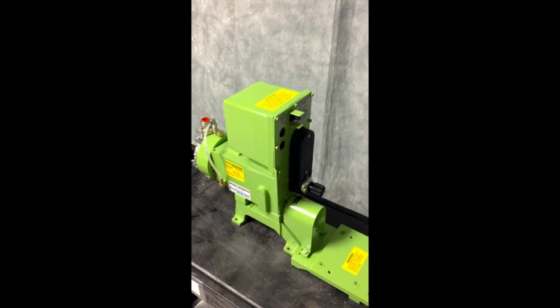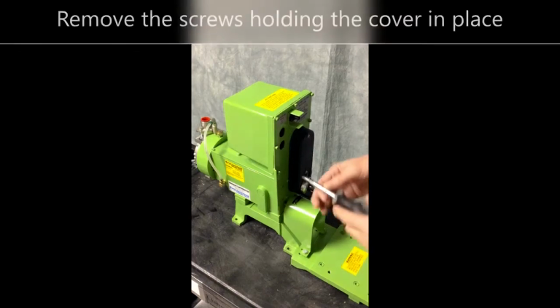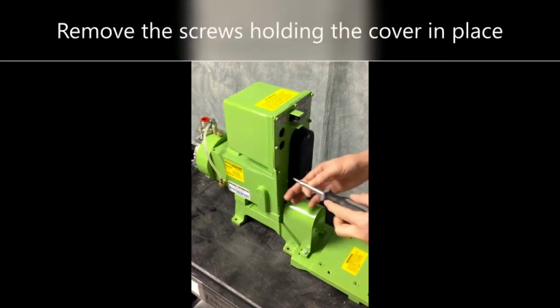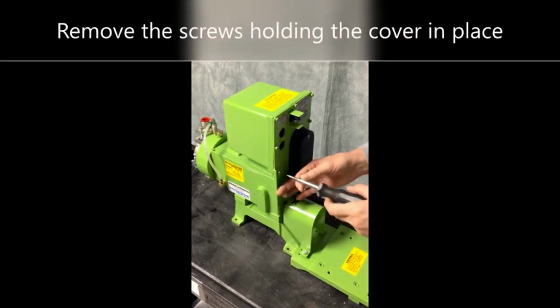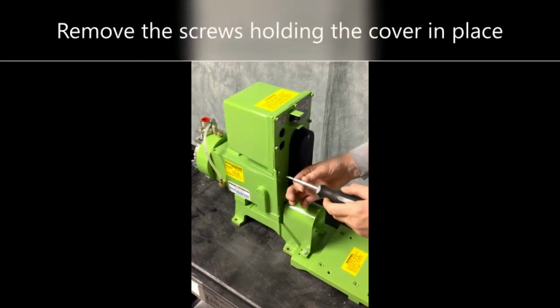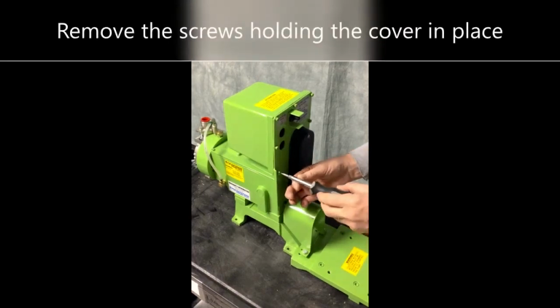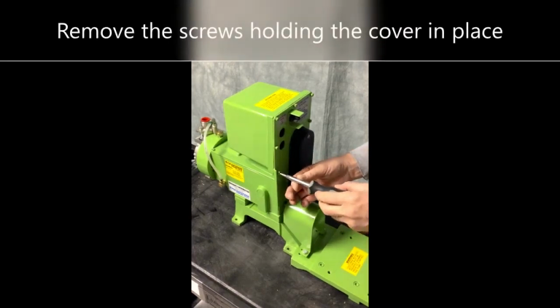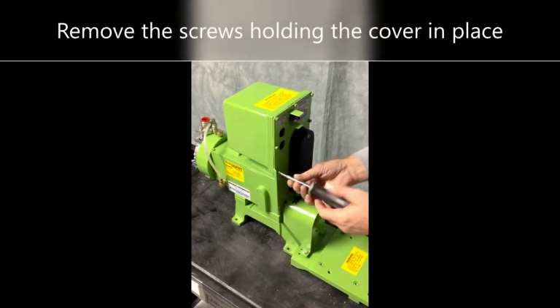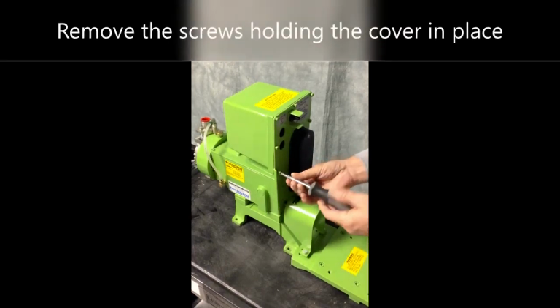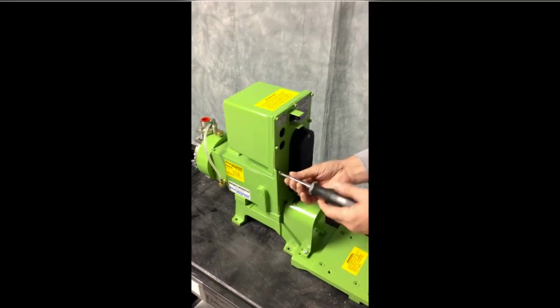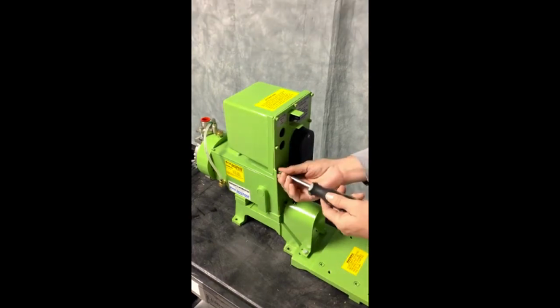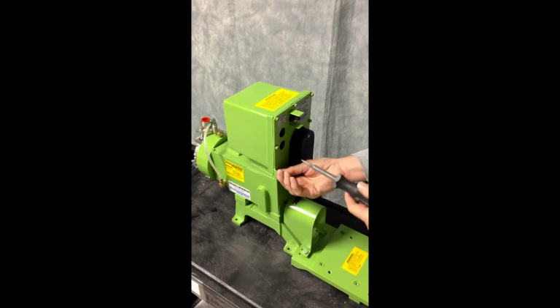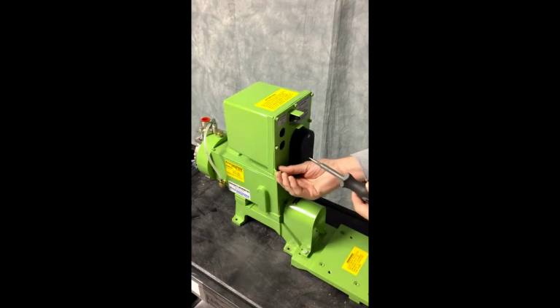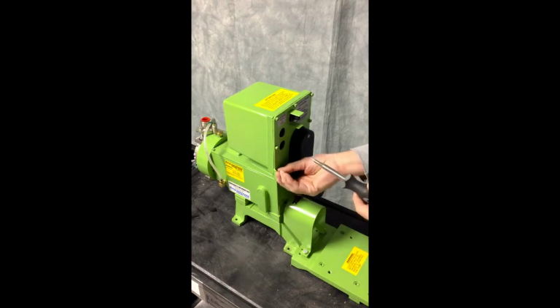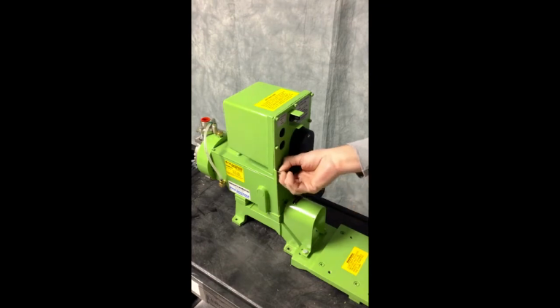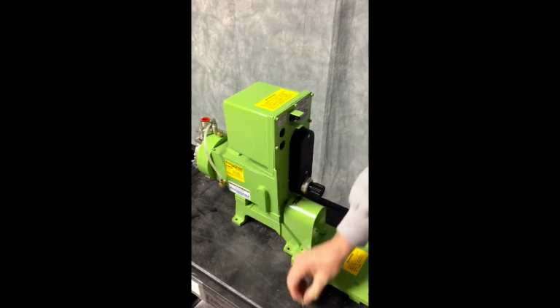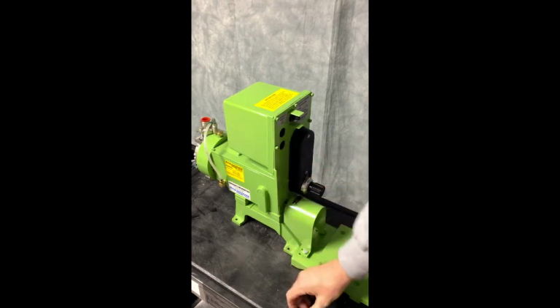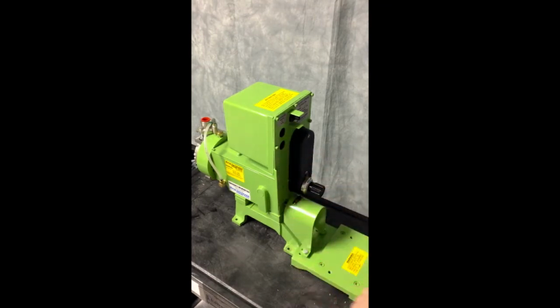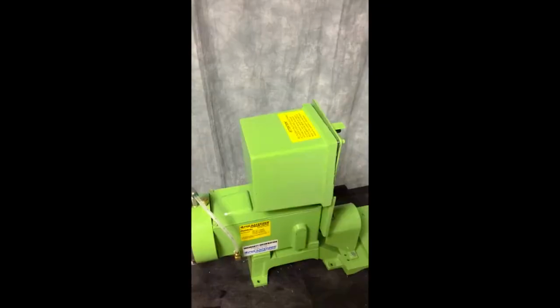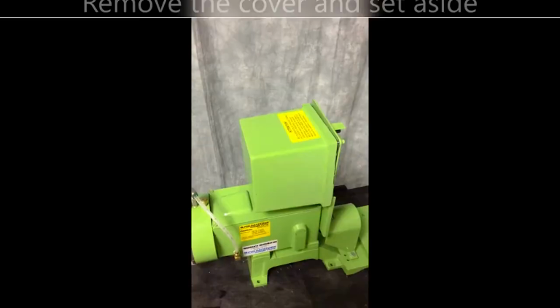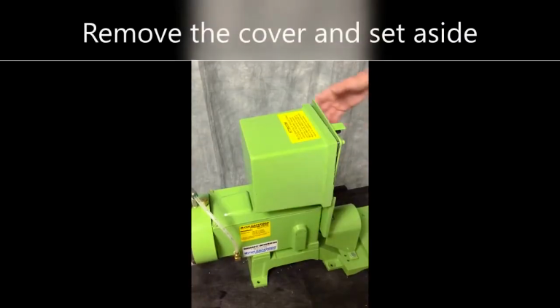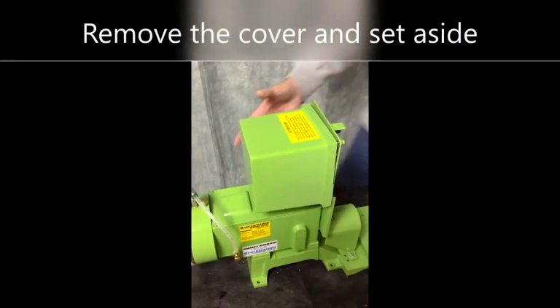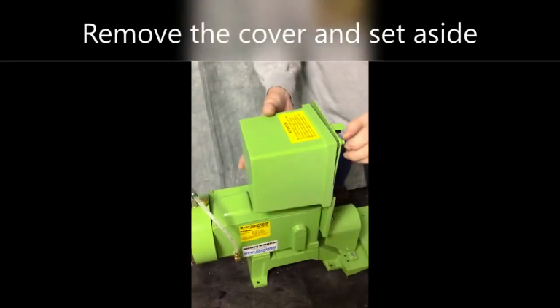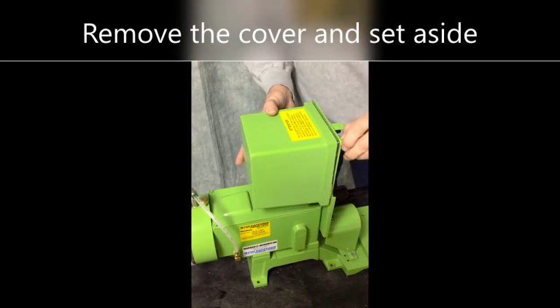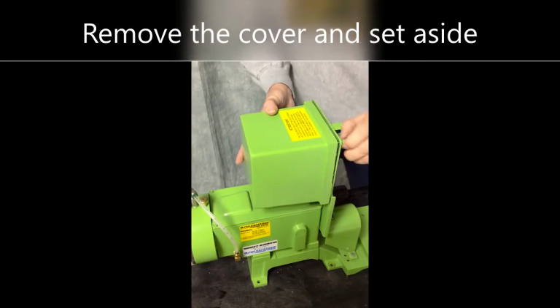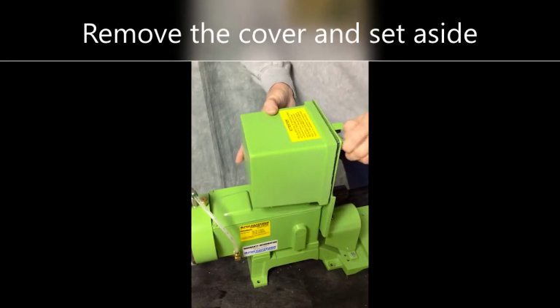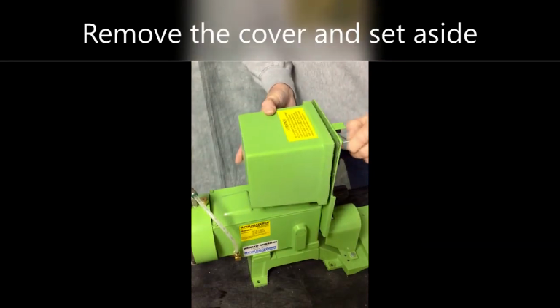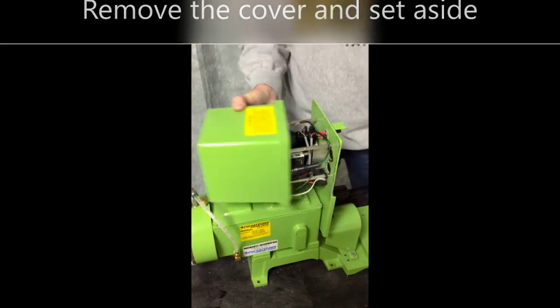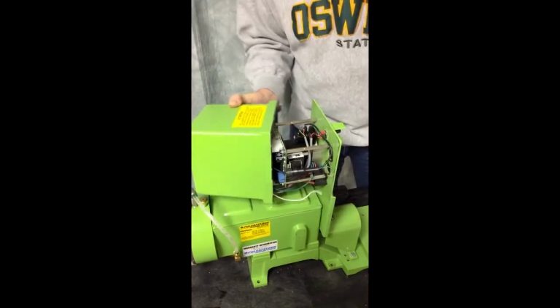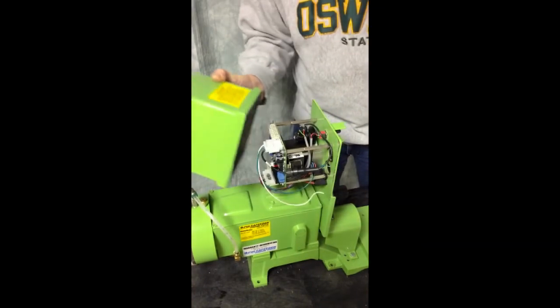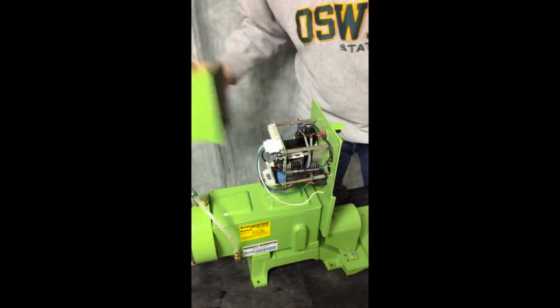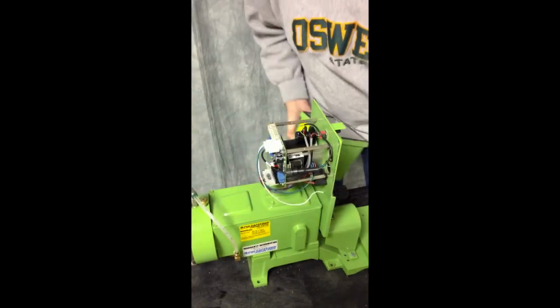The first step will be to remove the seven screws holding the cover plate on the ELMA. With all of the screws removed, you can now gain access to the internals of the ELMA.